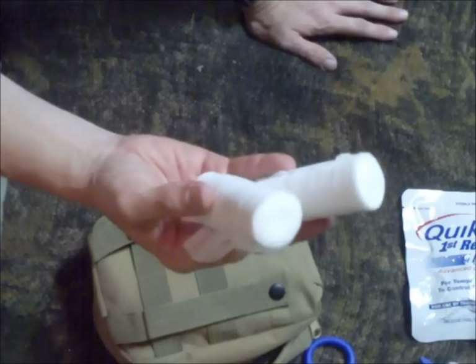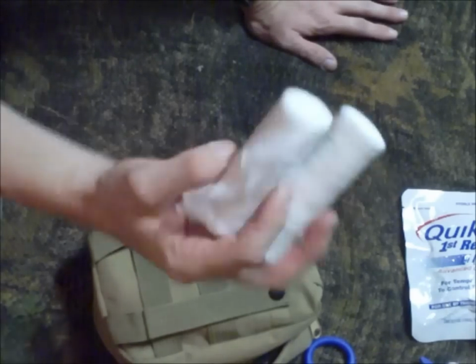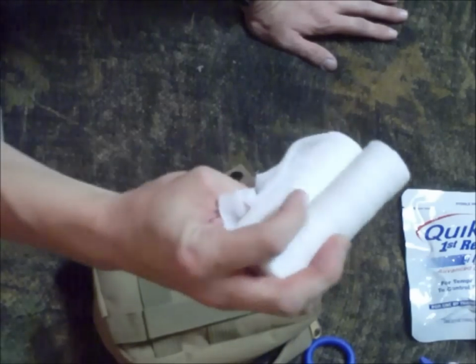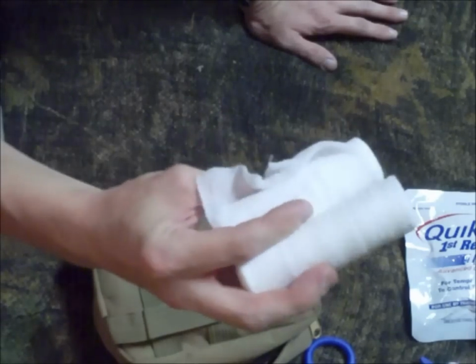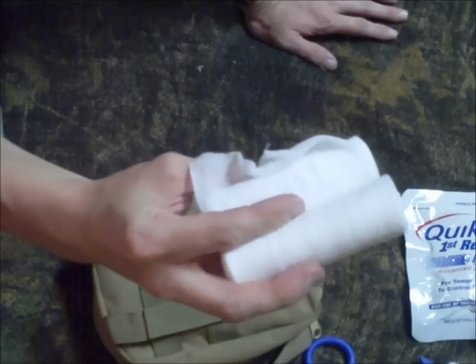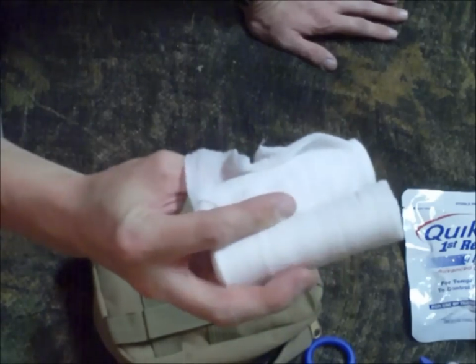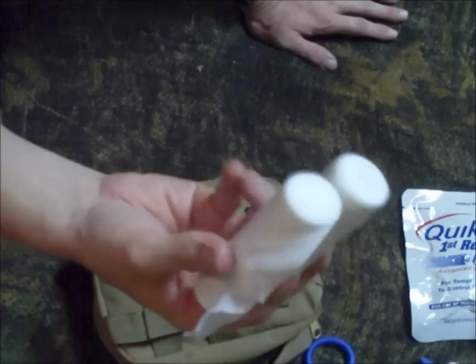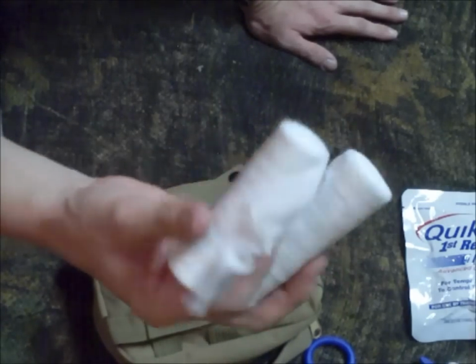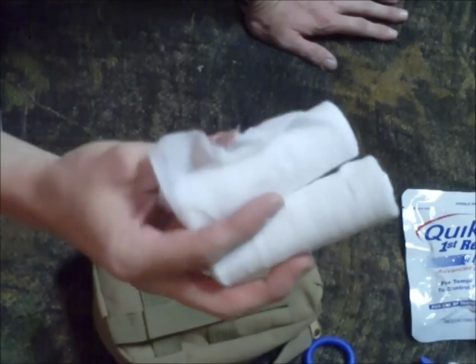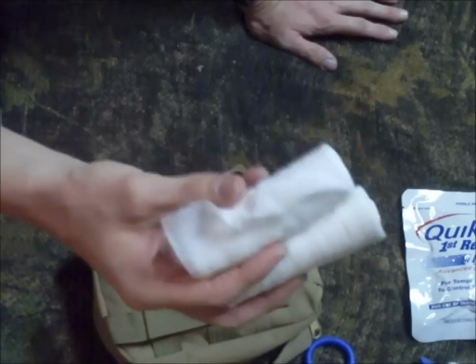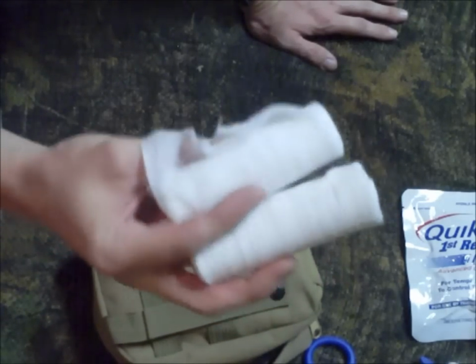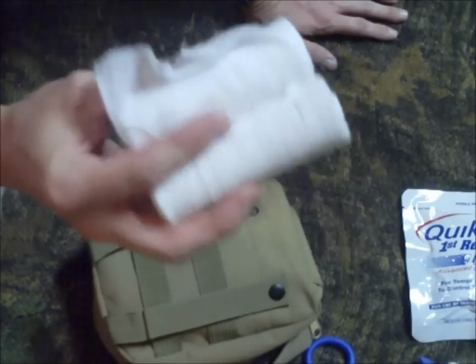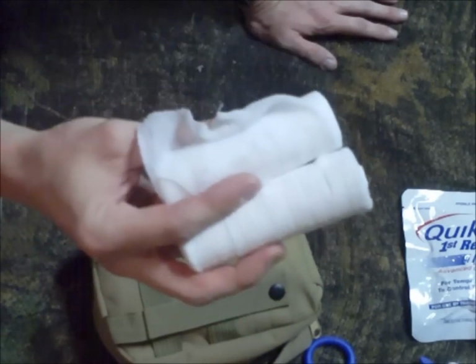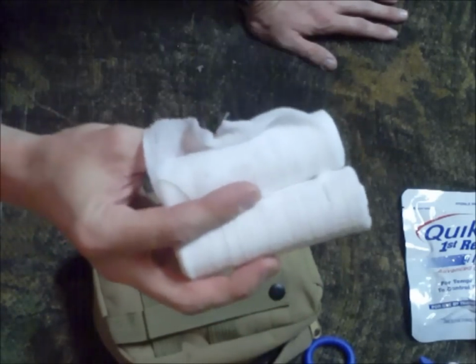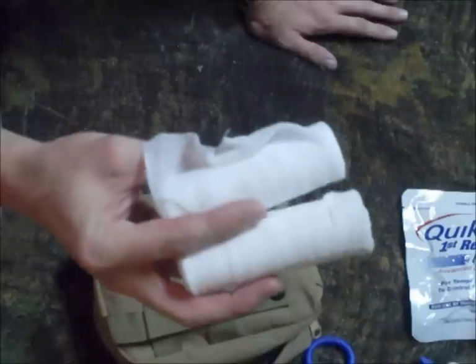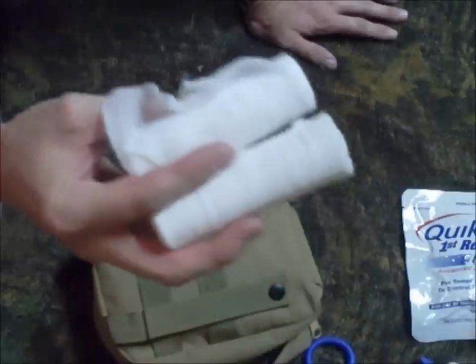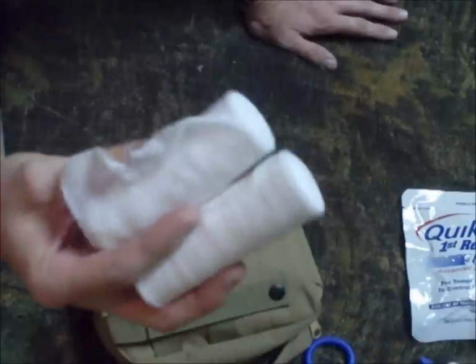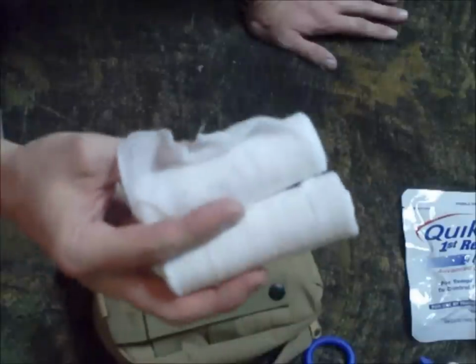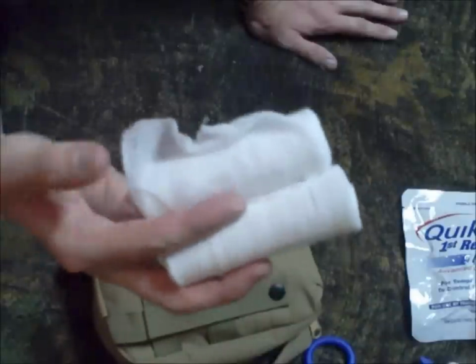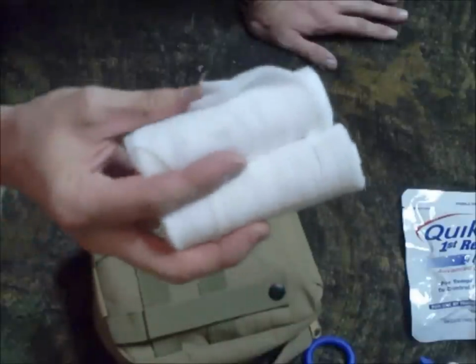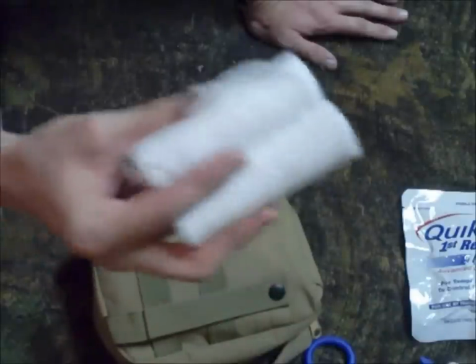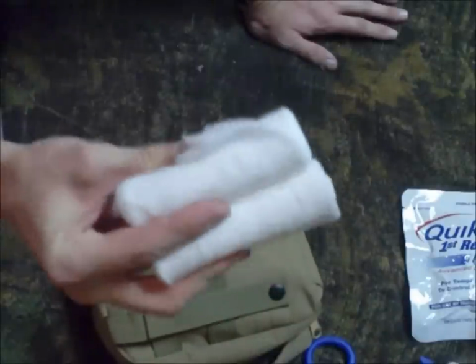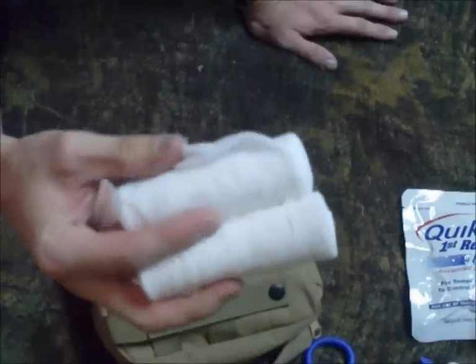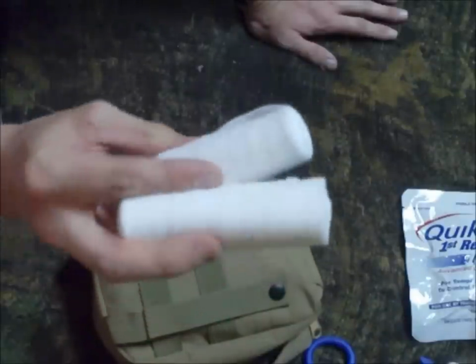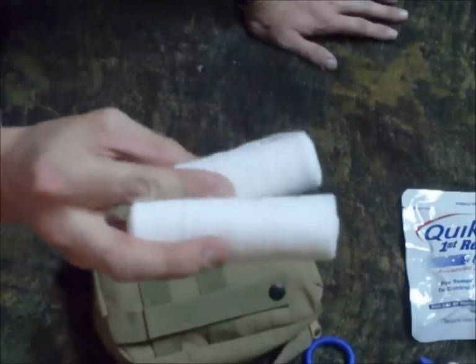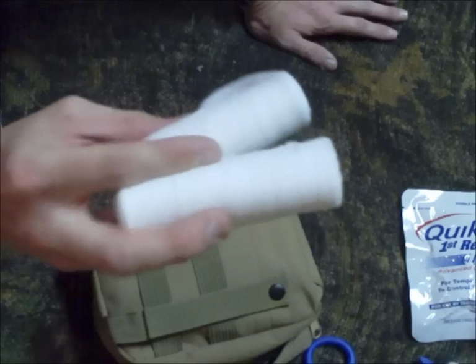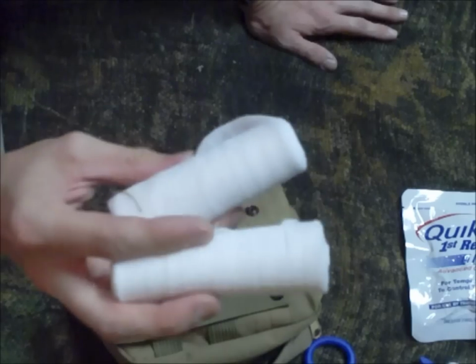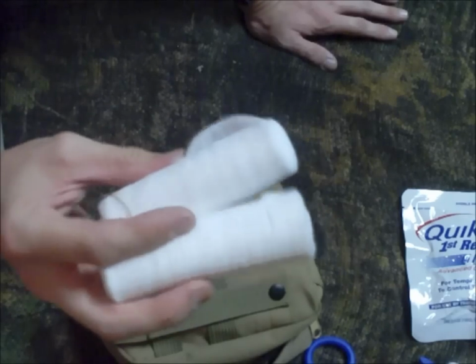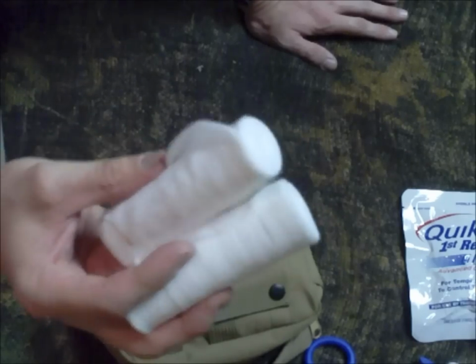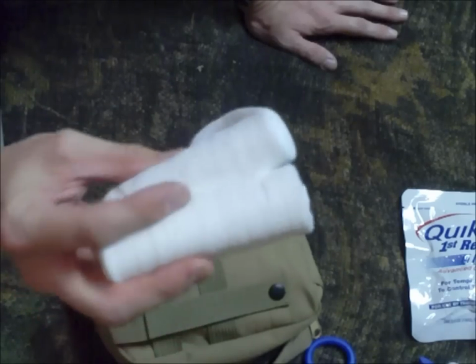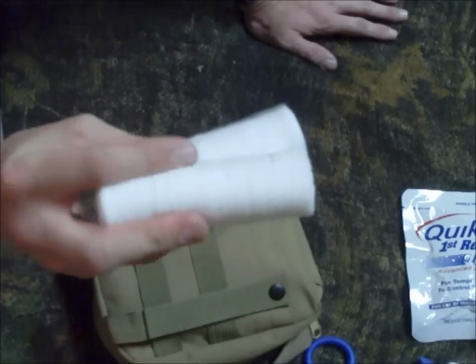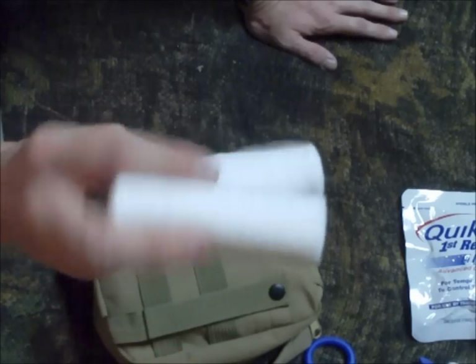I keep two rolls of gauze in here — clean roller gauze. This is to help secure bandaging, keep it clean once you get it bandaged, and to secure your bandage onto the wound.